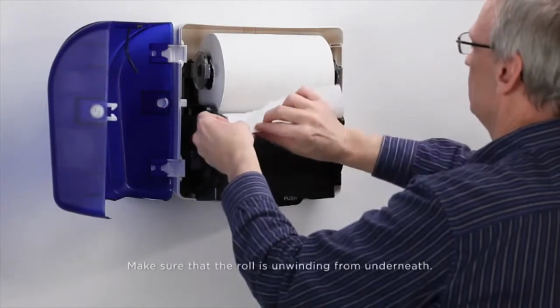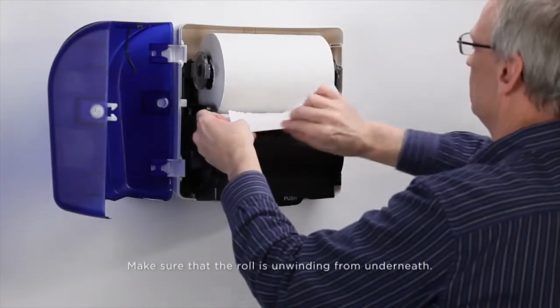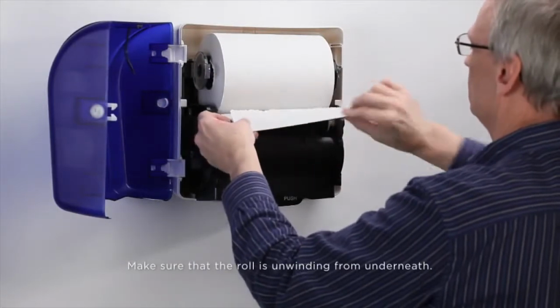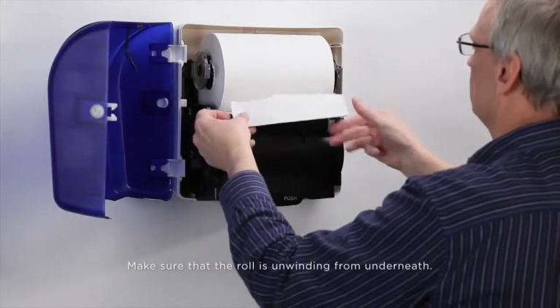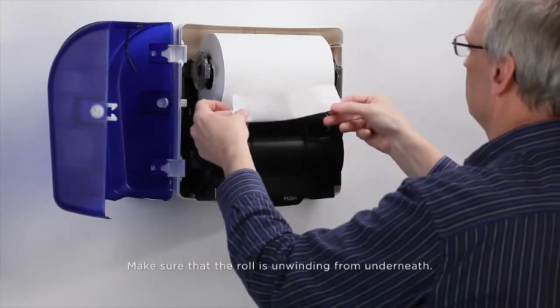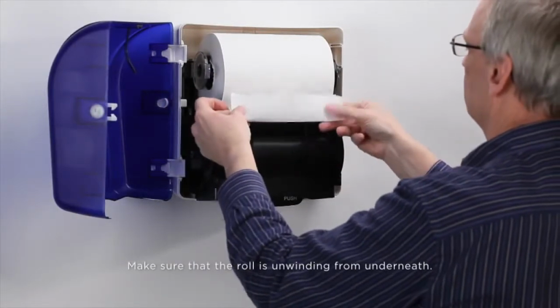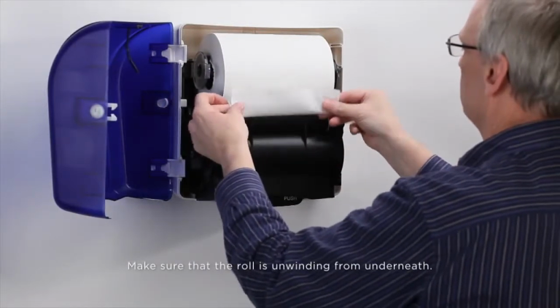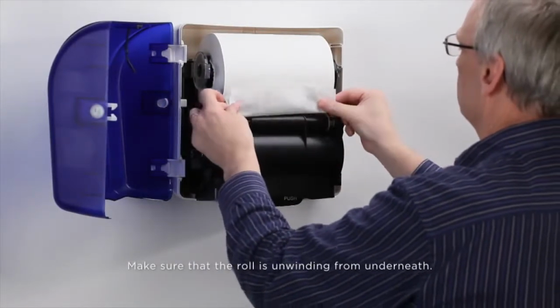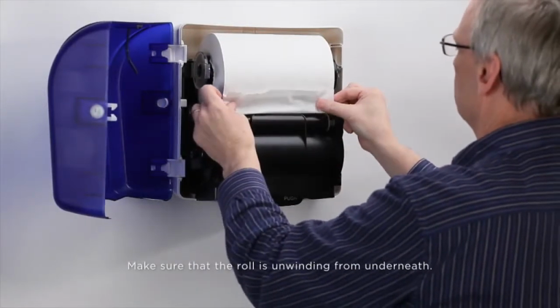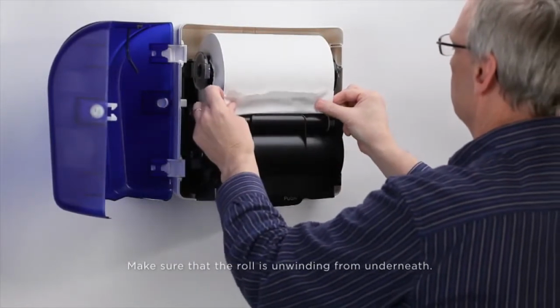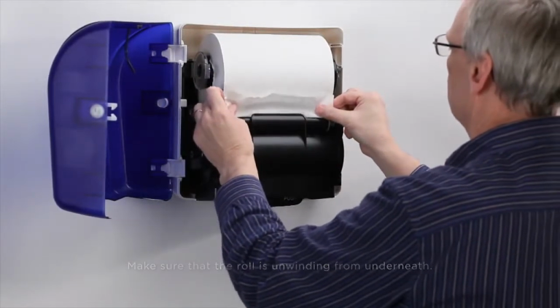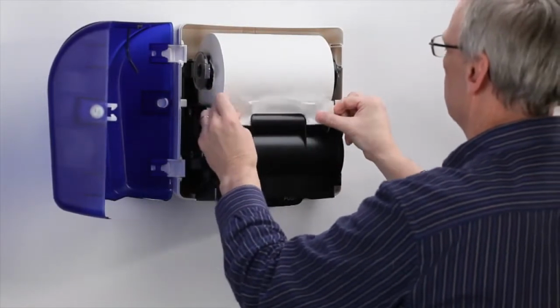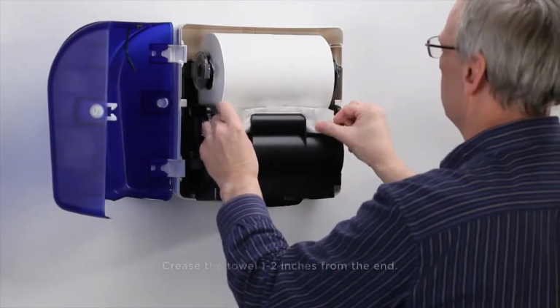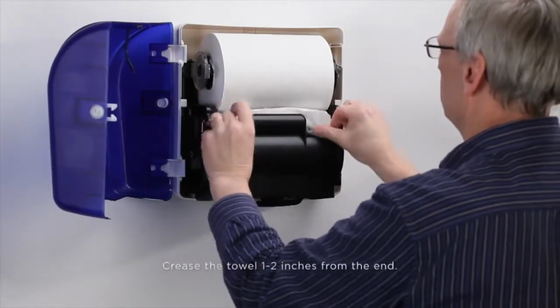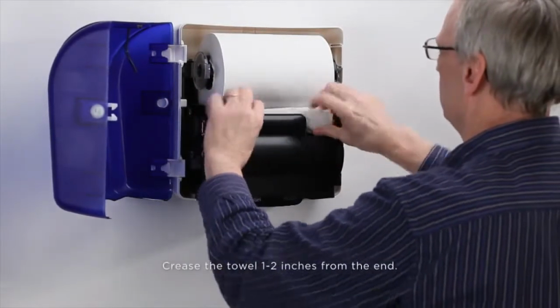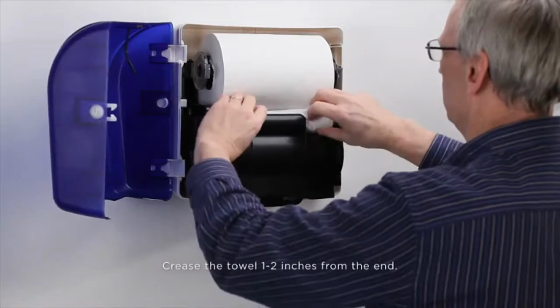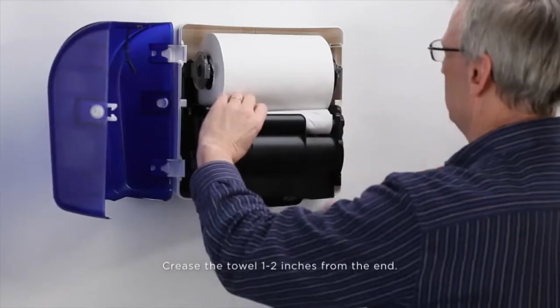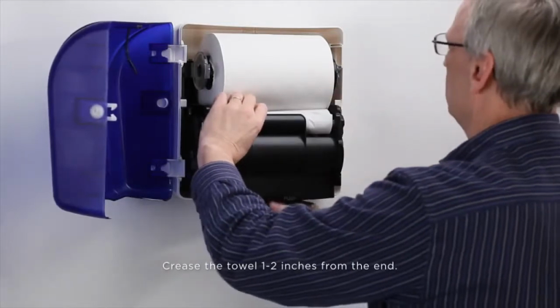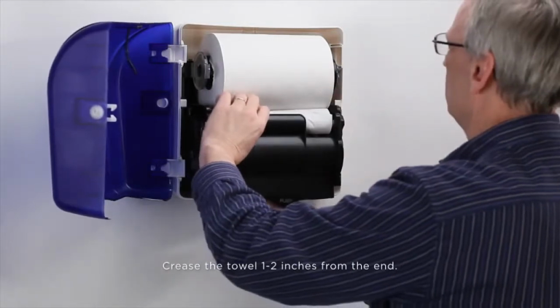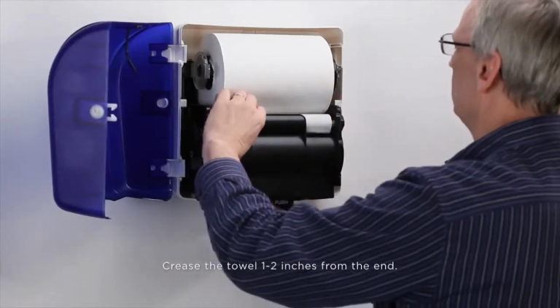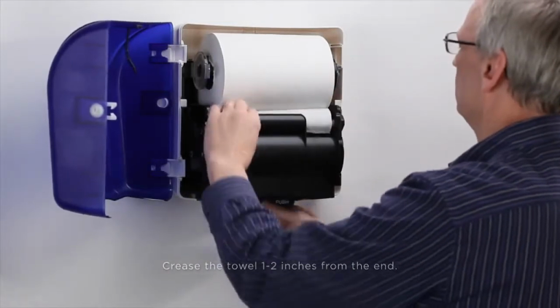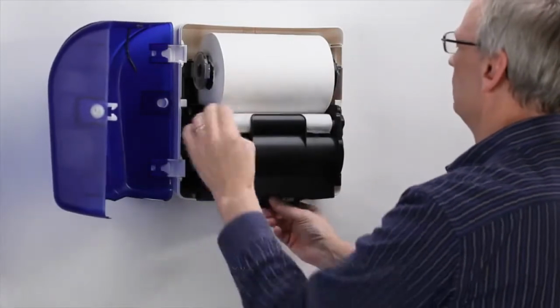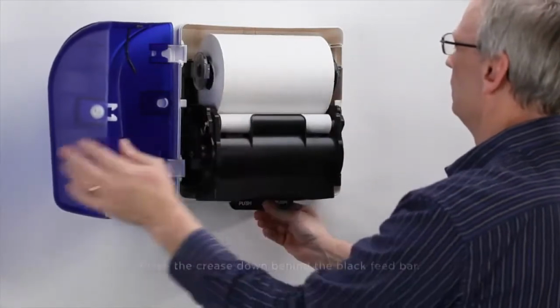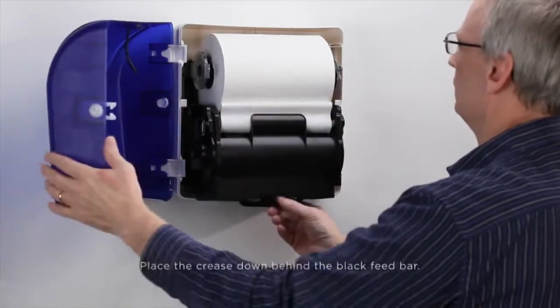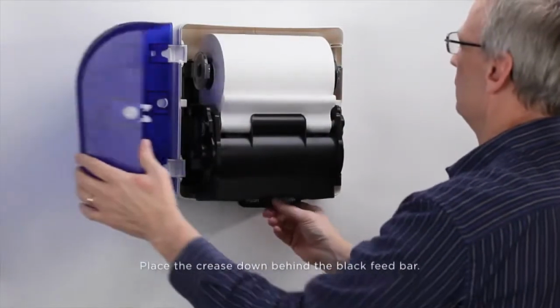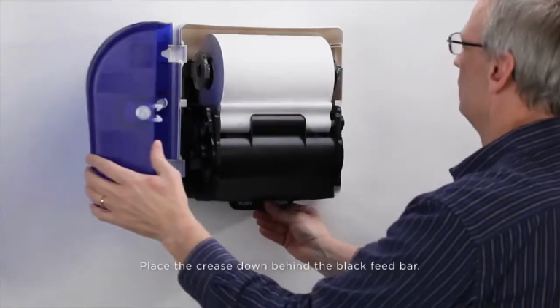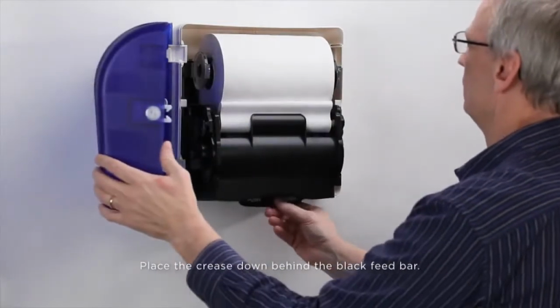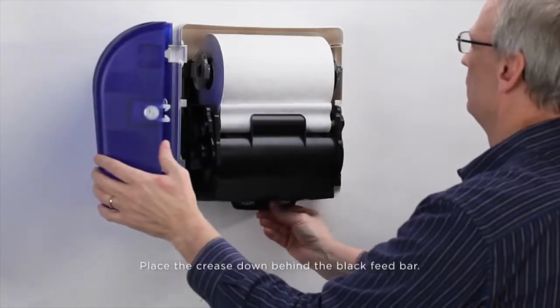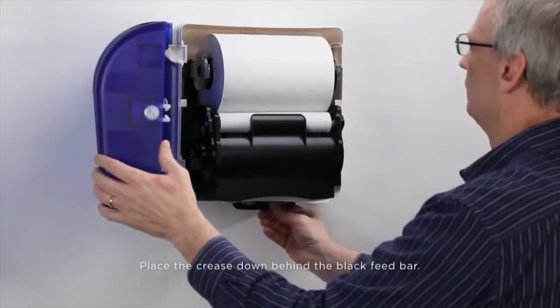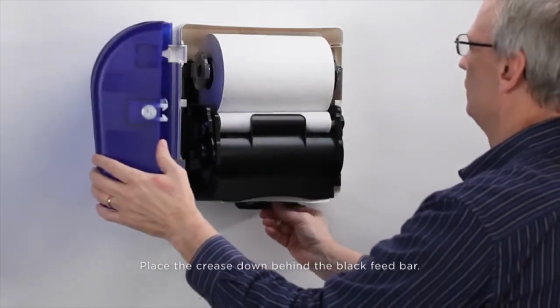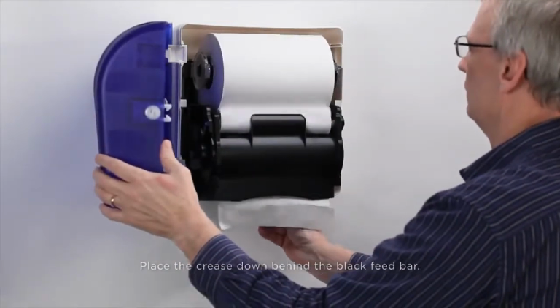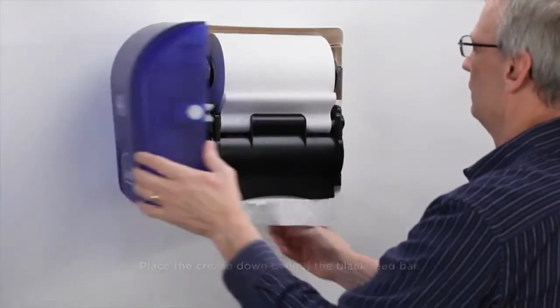Make sure that the roll is unwinding from underneath. Crease the towel one to two inches from the end, and place the crease down behind the black feed bar.